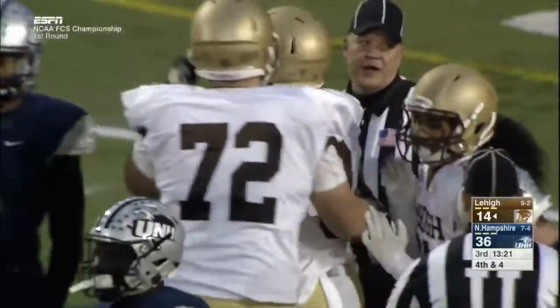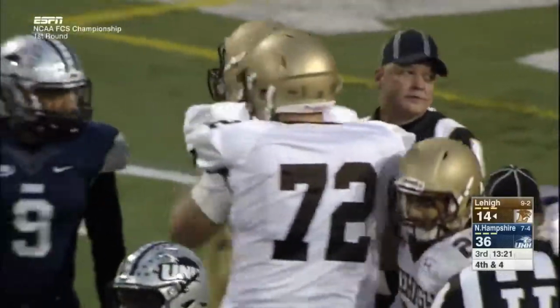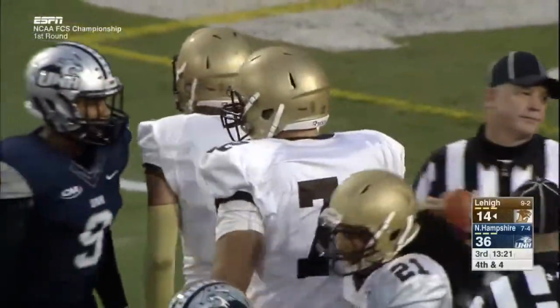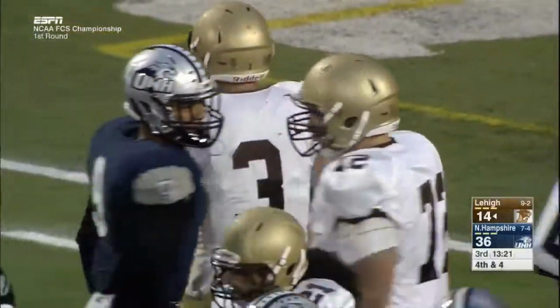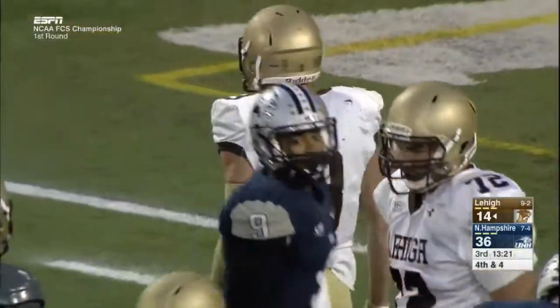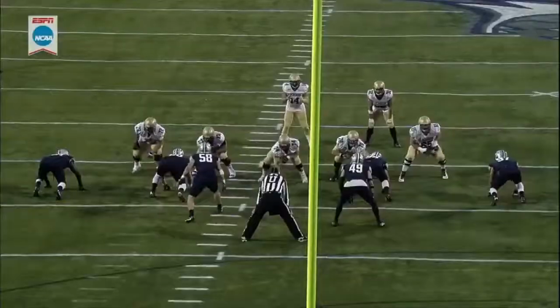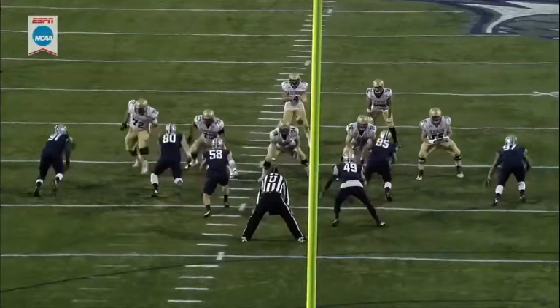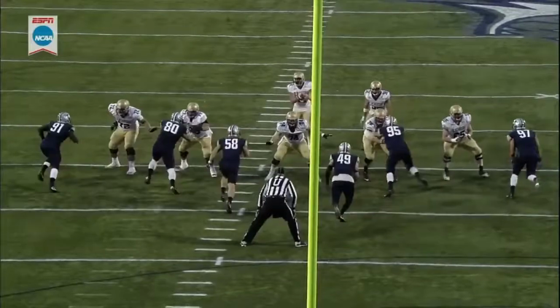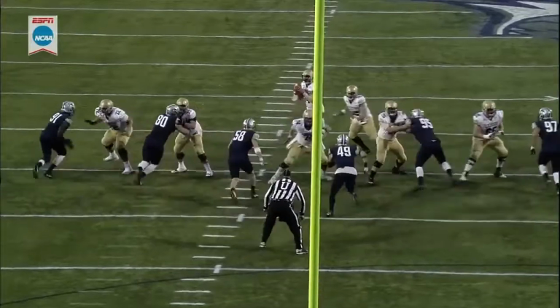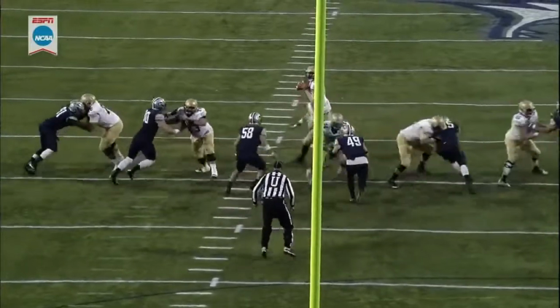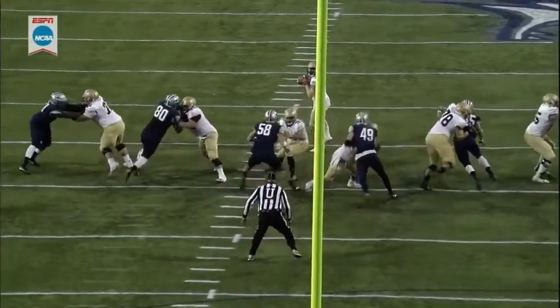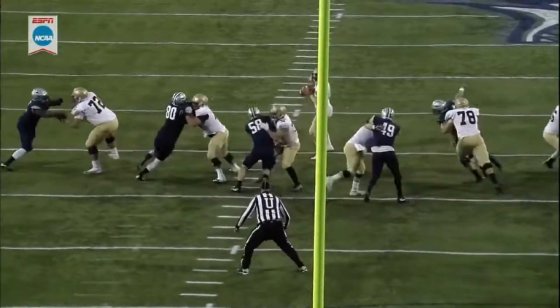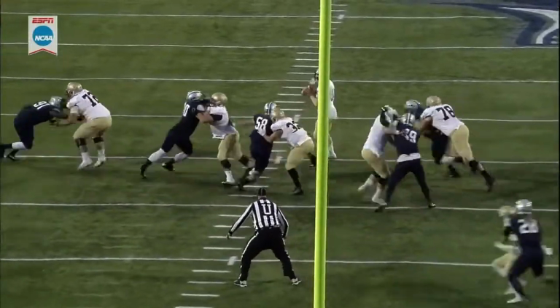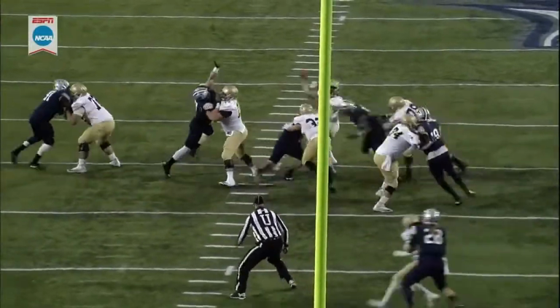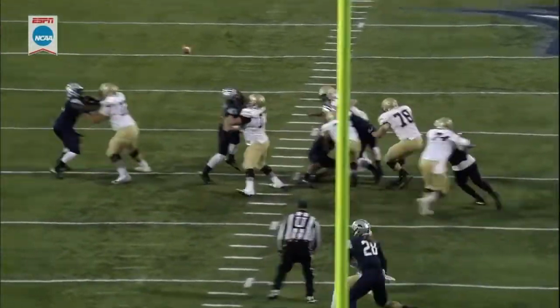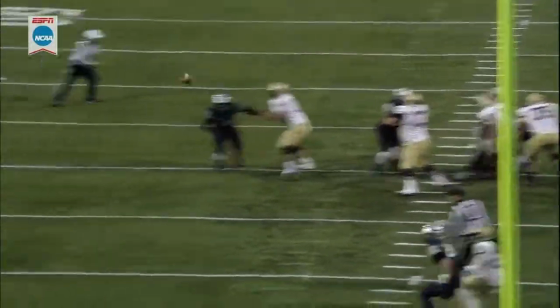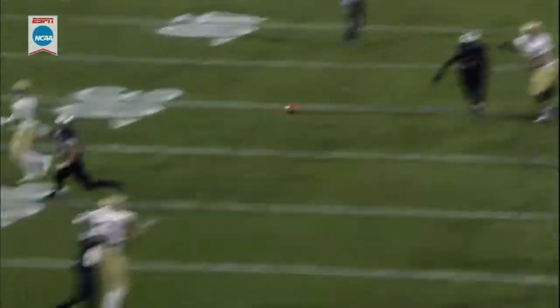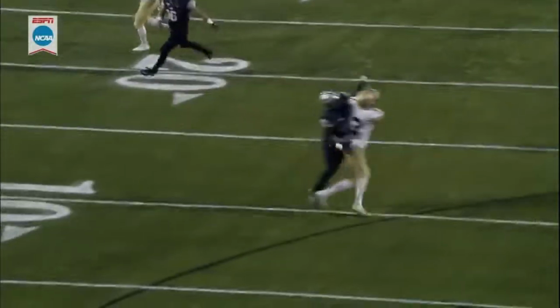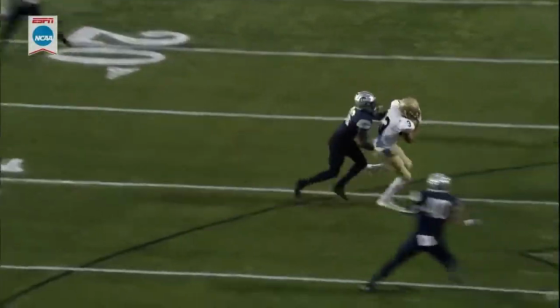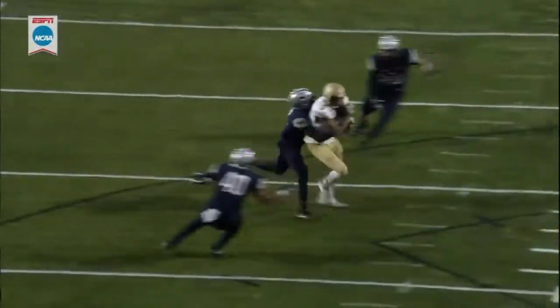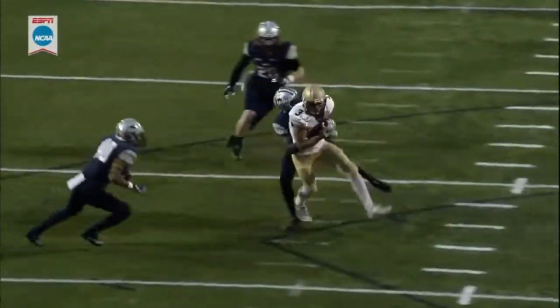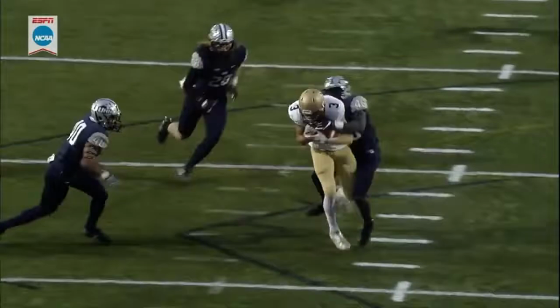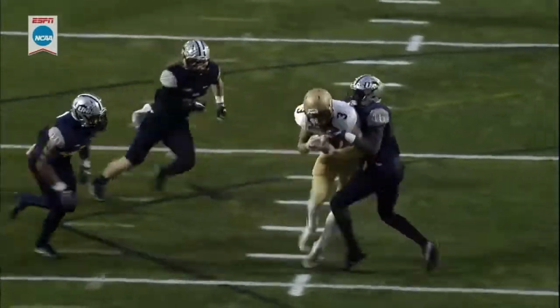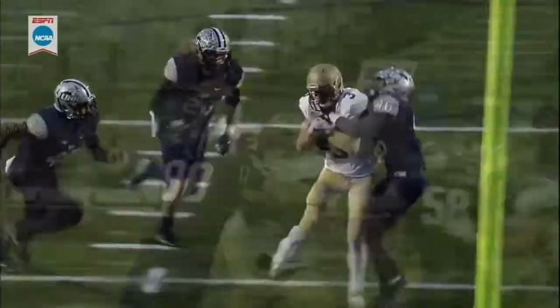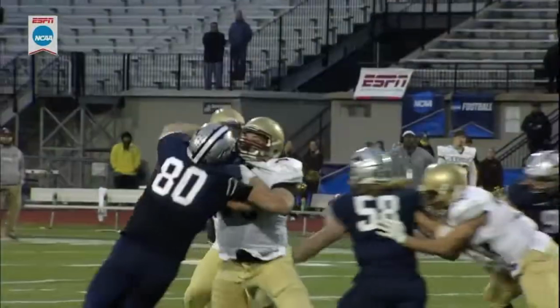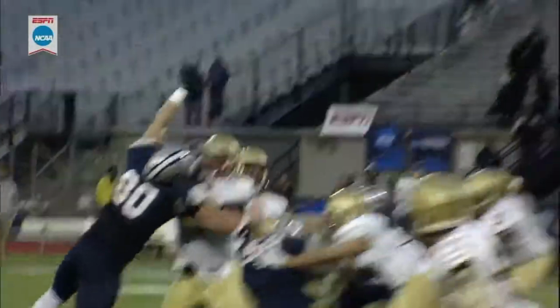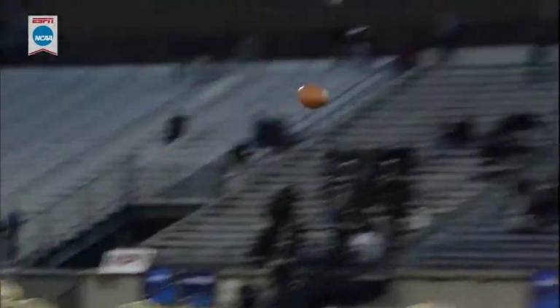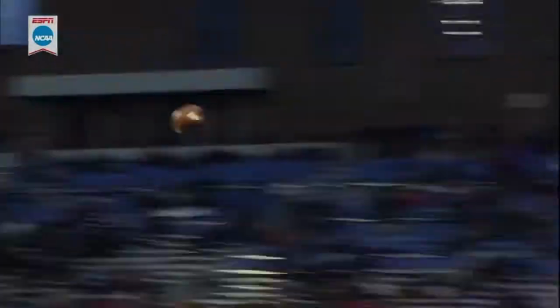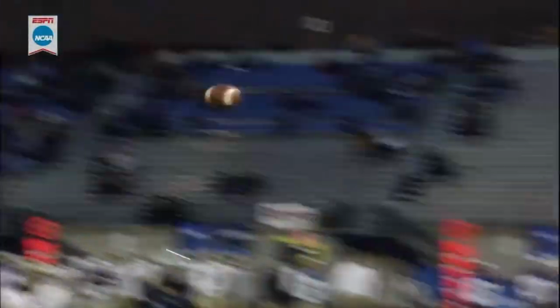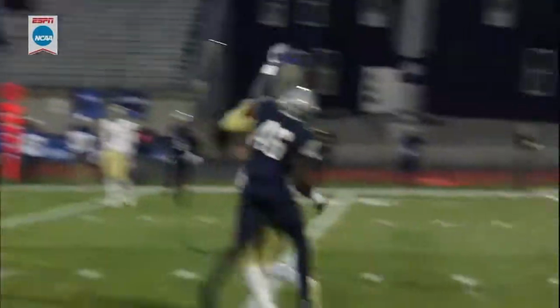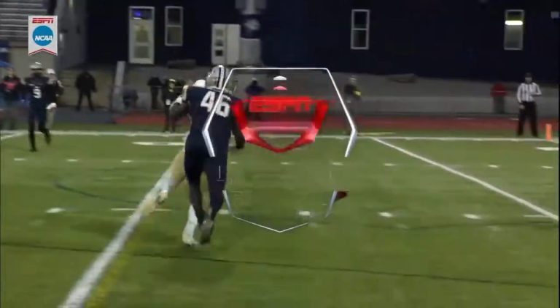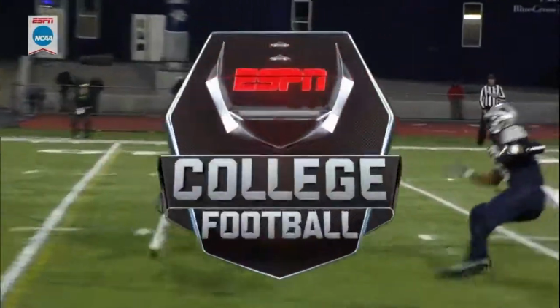They're going to mark it at the three. Junior on a slant pattern — when there's pressure from the middle of the field, that means the linebackers are in man-to-man. These corners have to protect the inside, but the middle of the field is wide open.